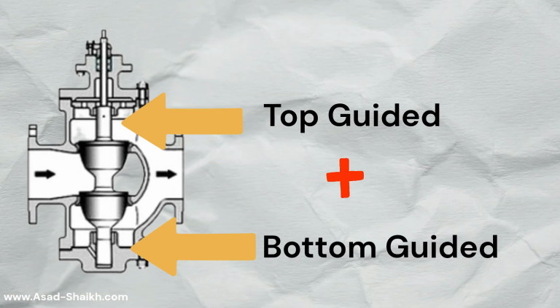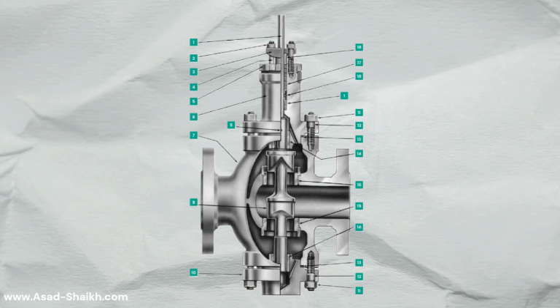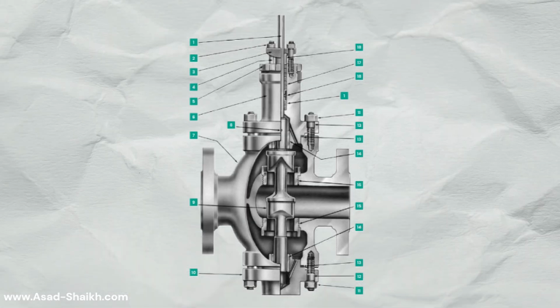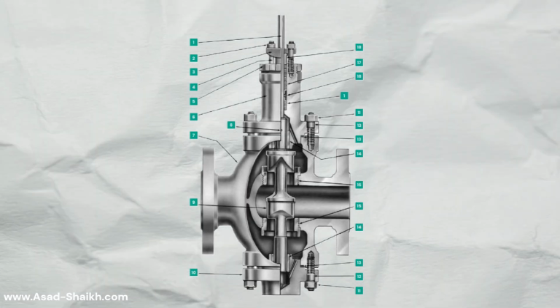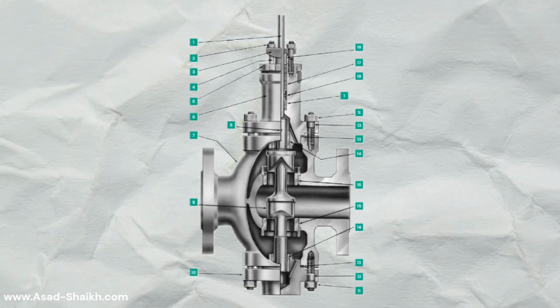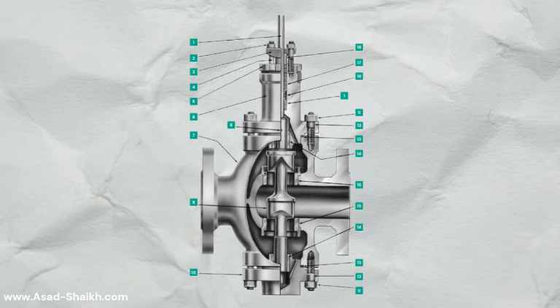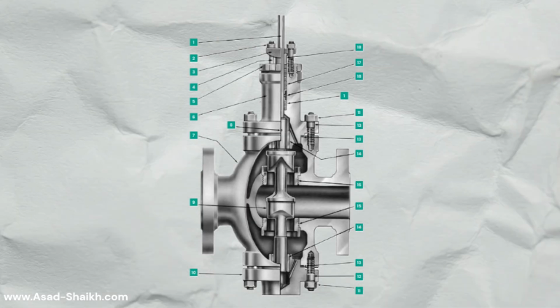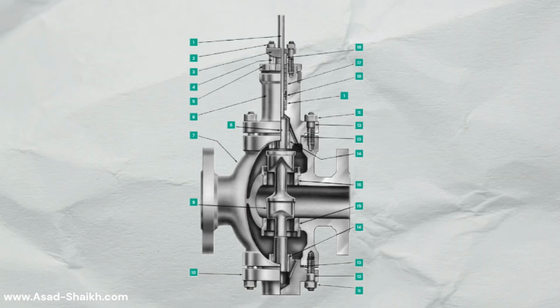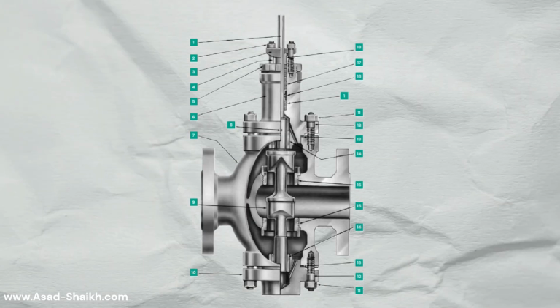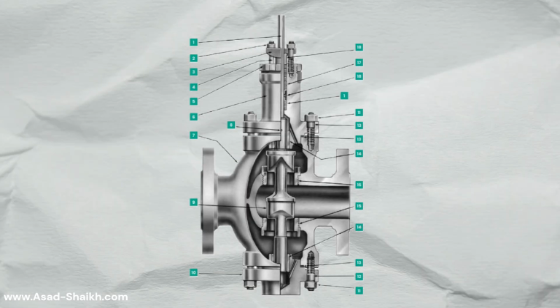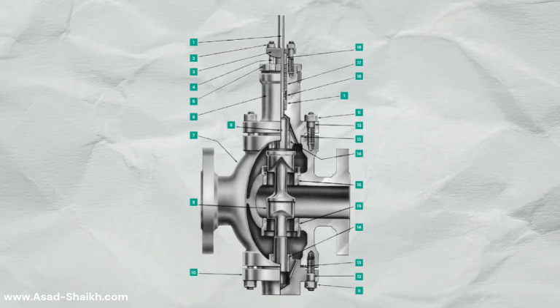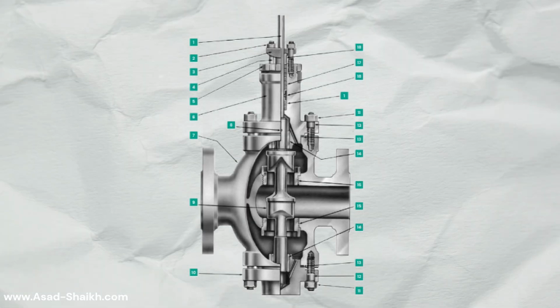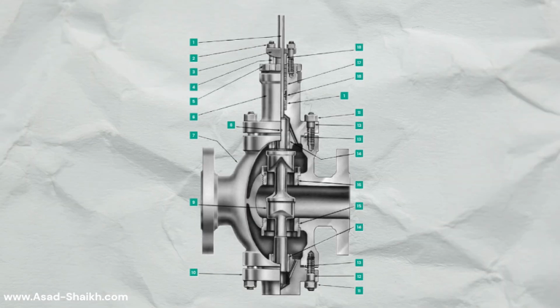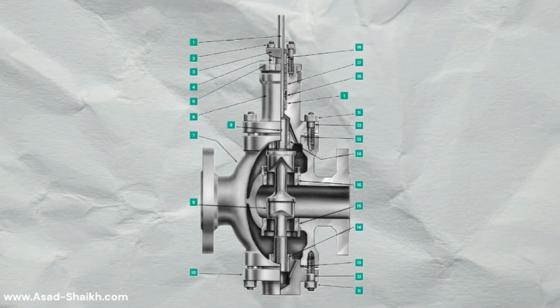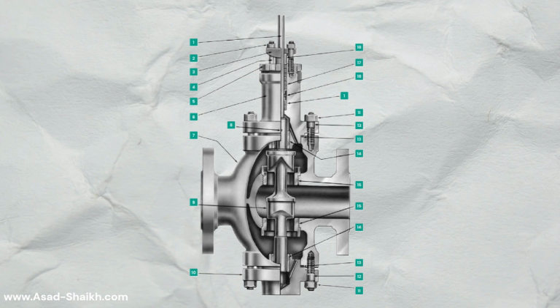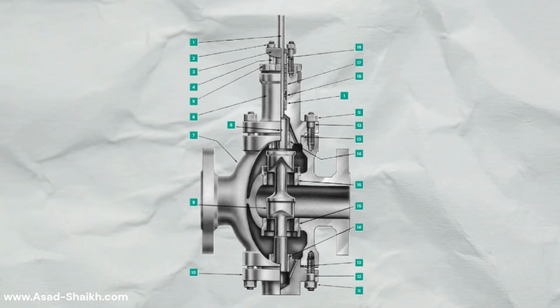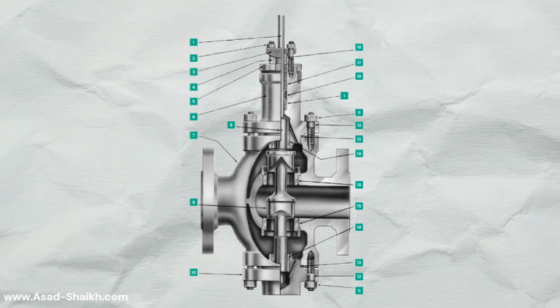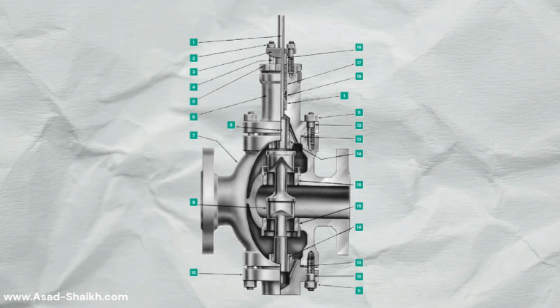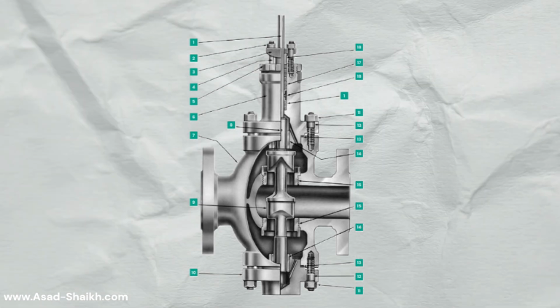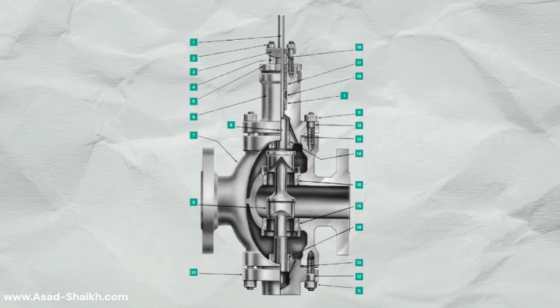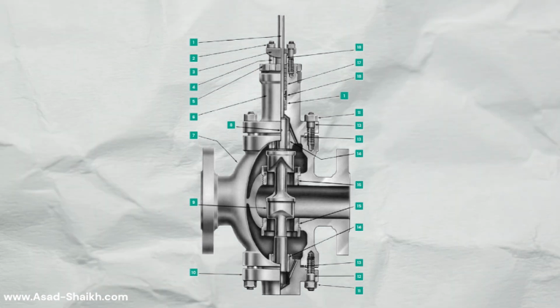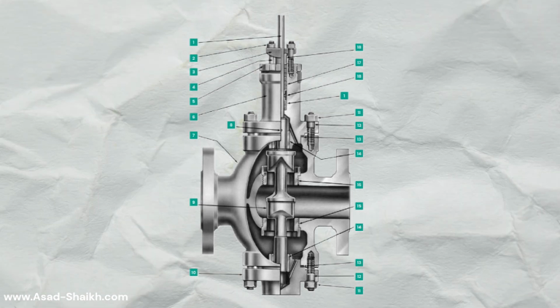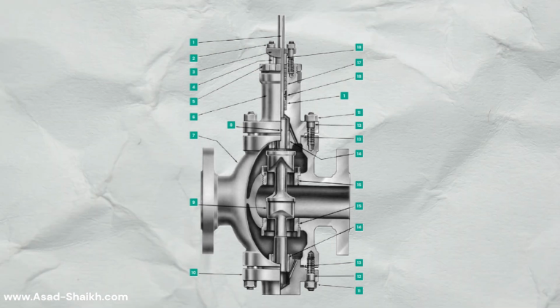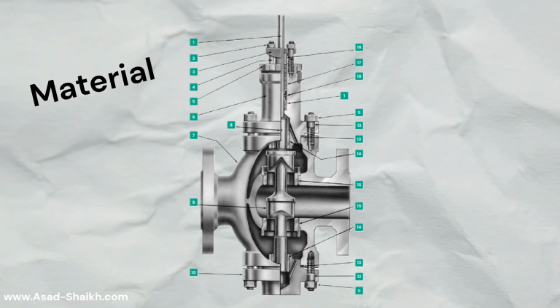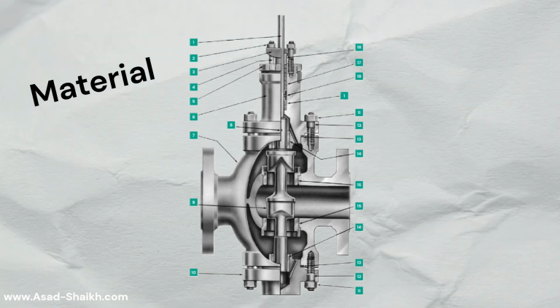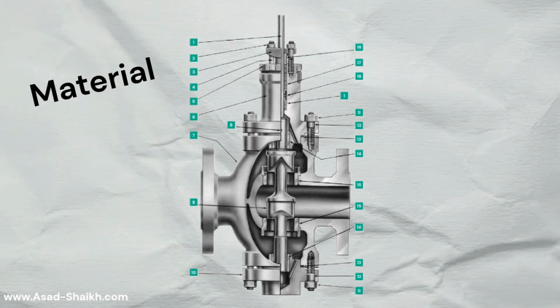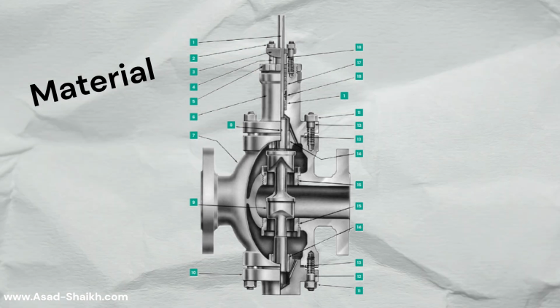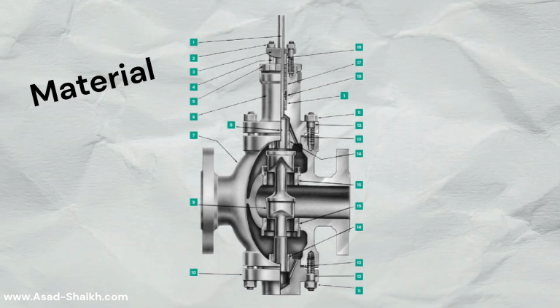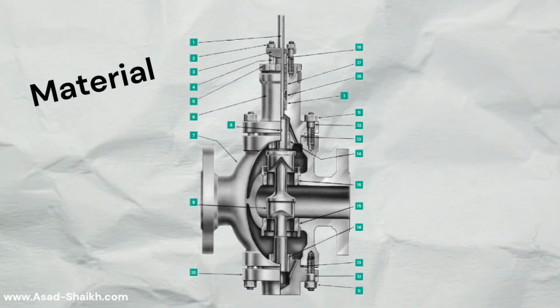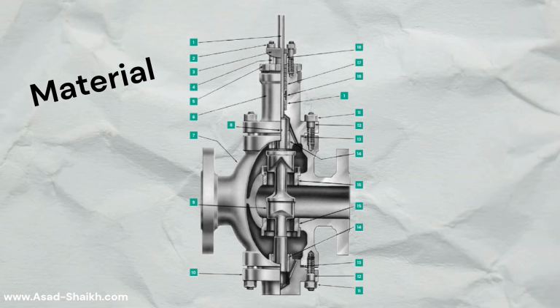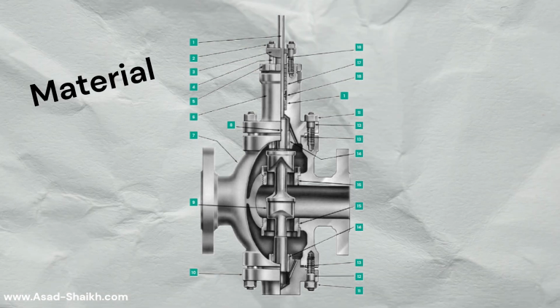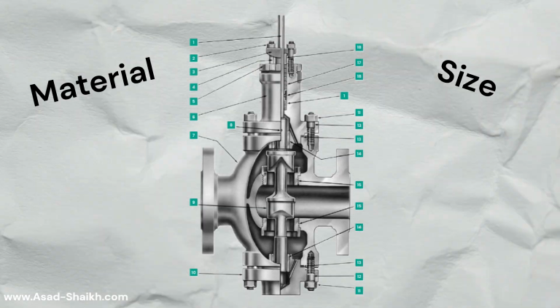Take this mass-linen valve for example. What is the issue with this design? Manufacturing a dual-port requires a lot of material and there is a significant increase in size.